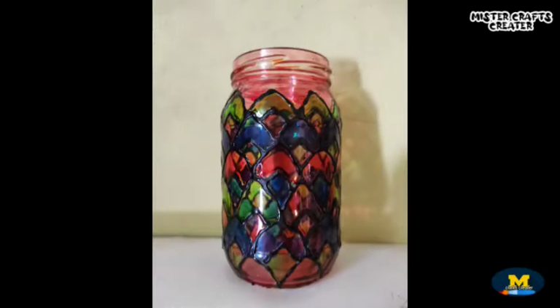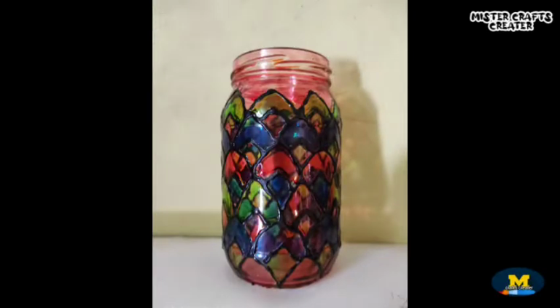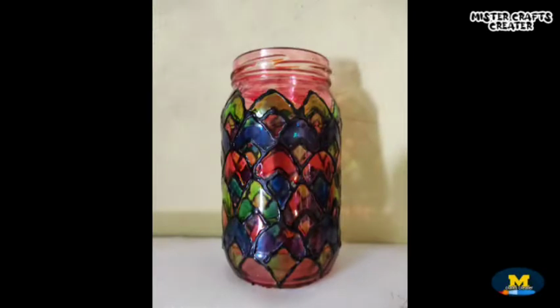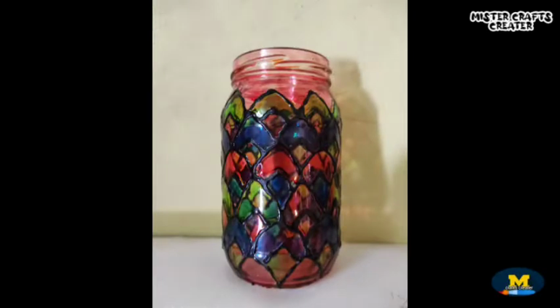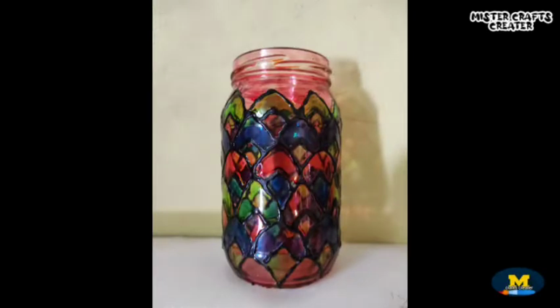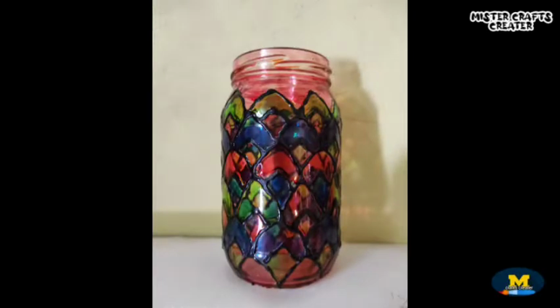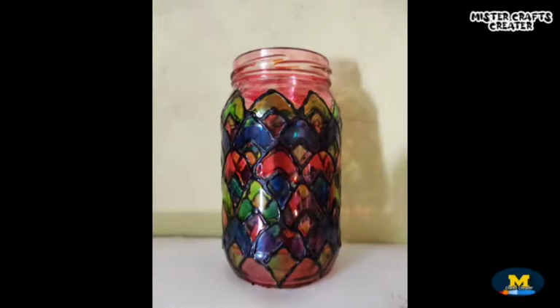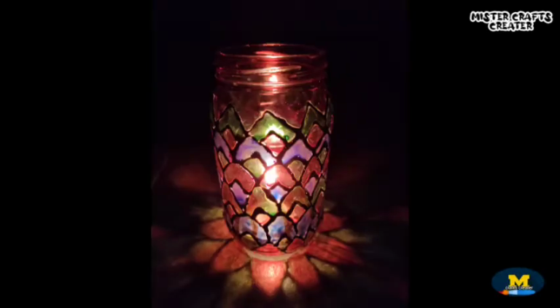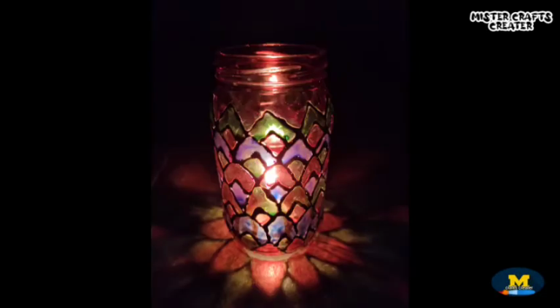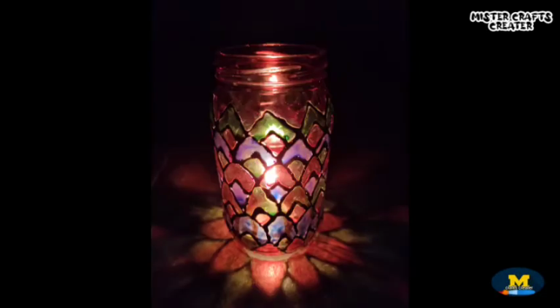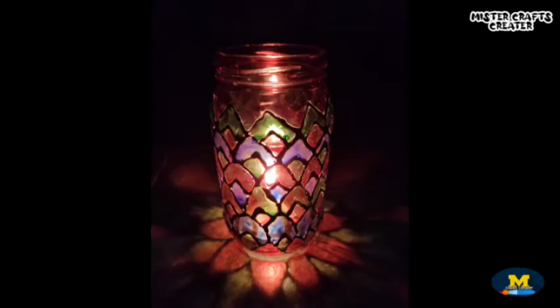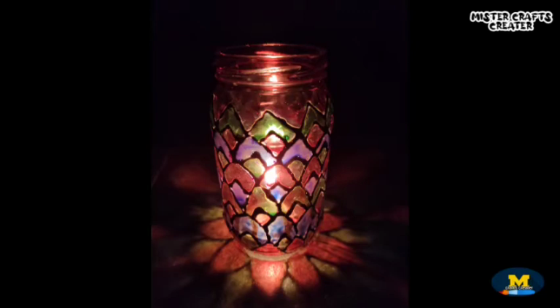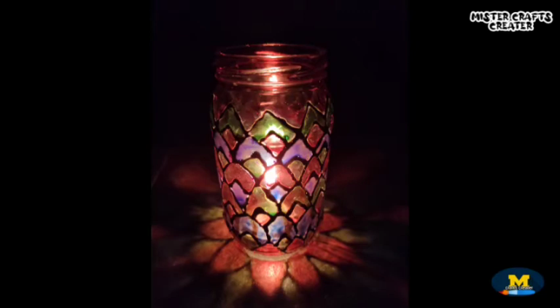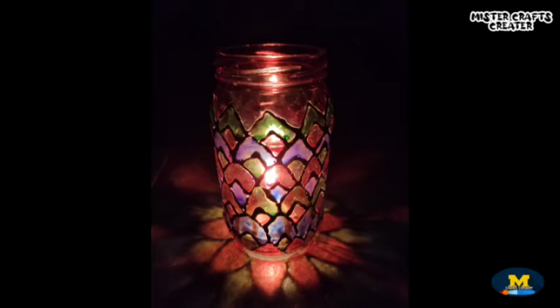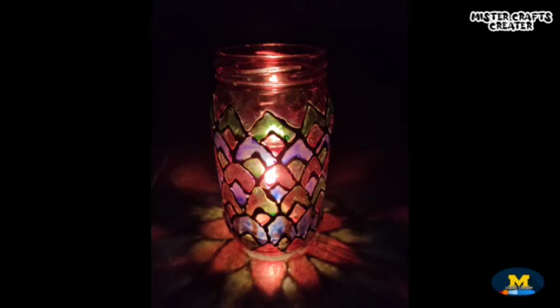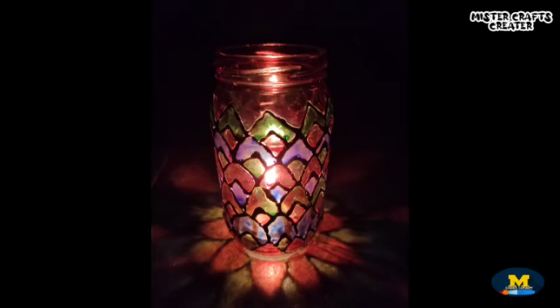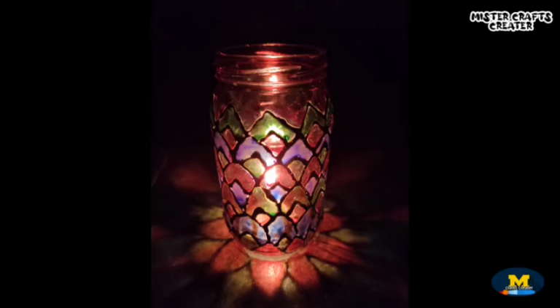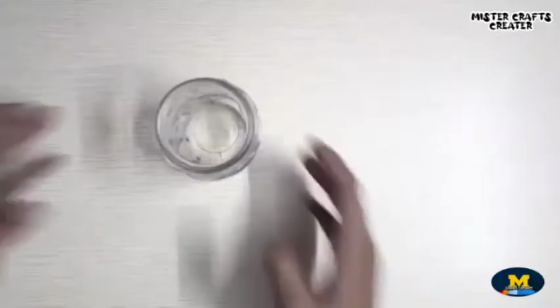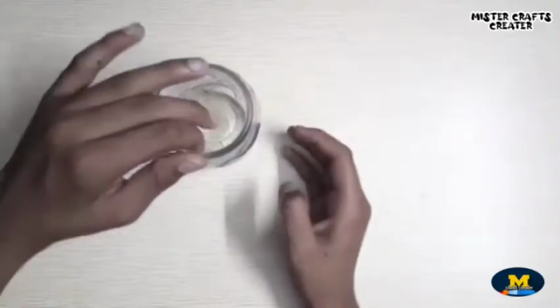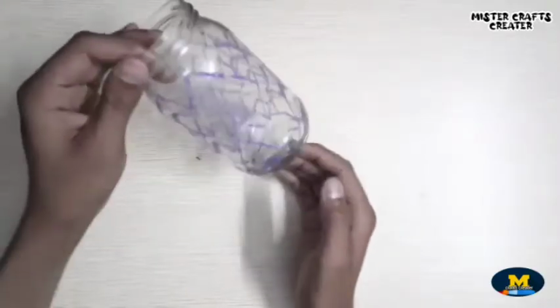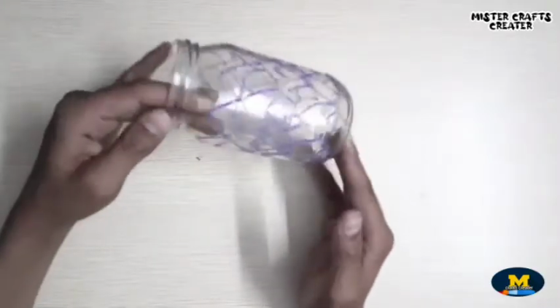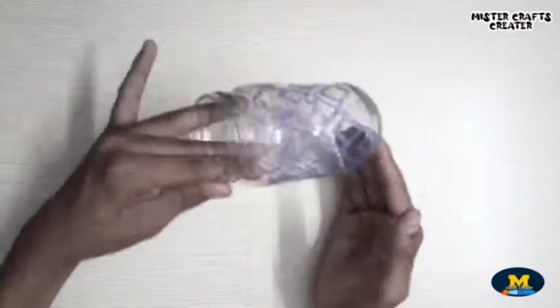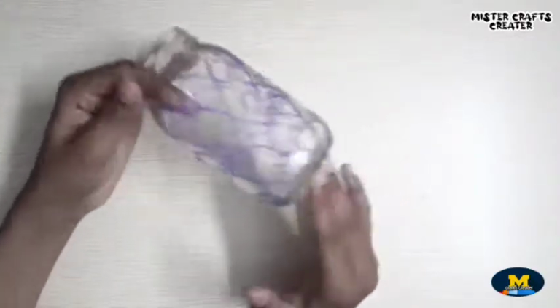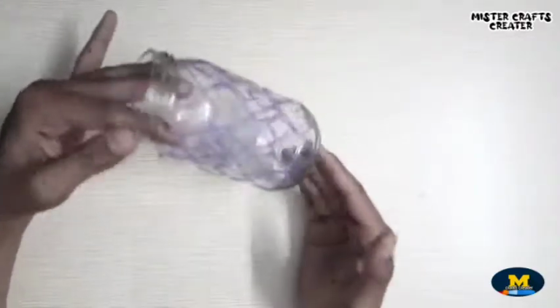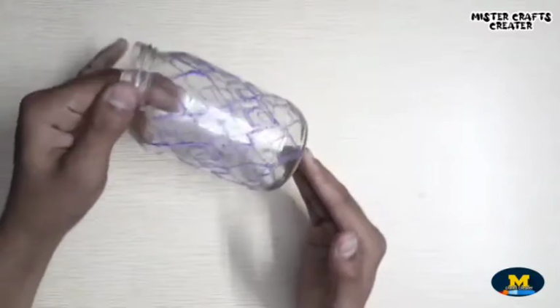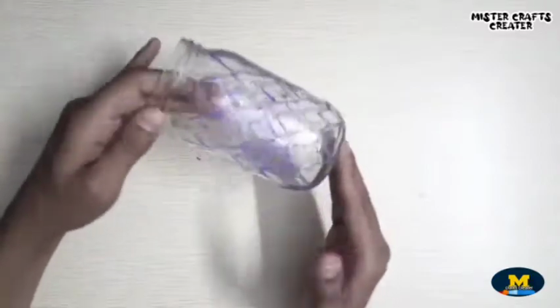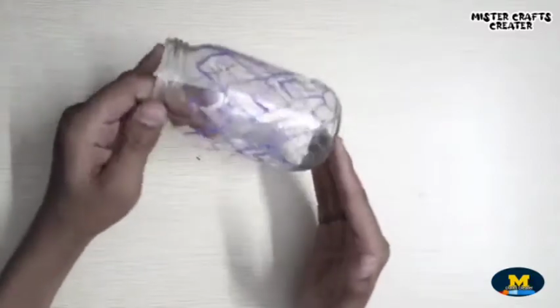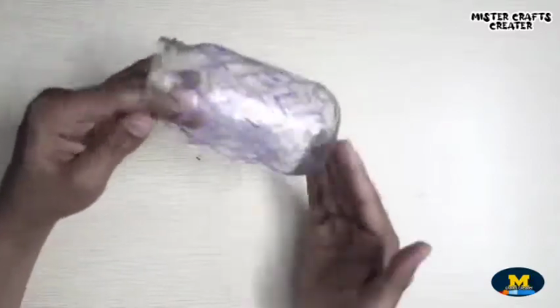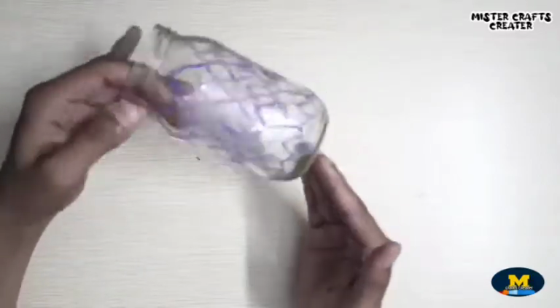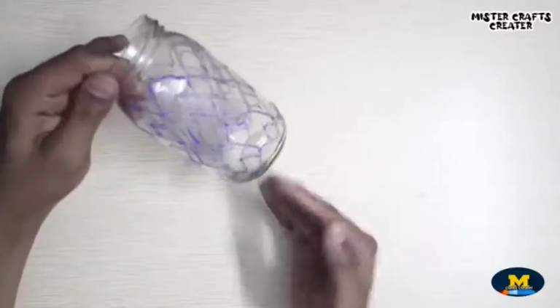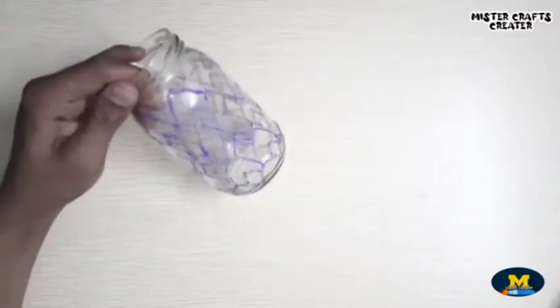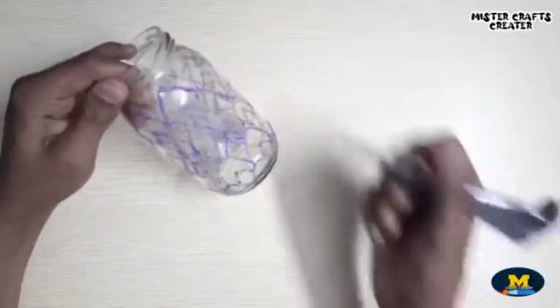In my last tutorial I showed you how to make a glass painting using my homemade glass paint, and today I will show you how to make a candle holder using the same glass paint. Here I am drawing a simple pattern design.